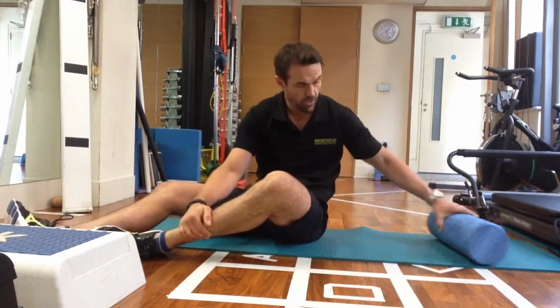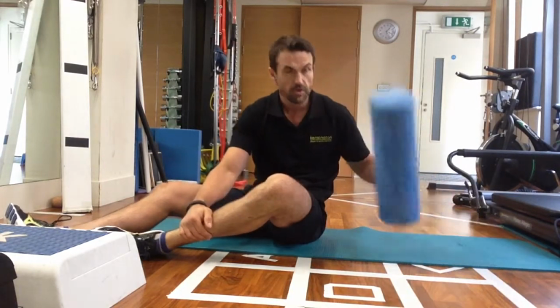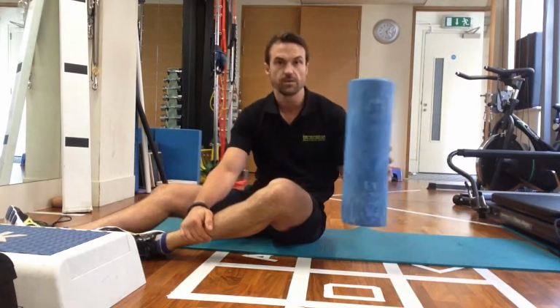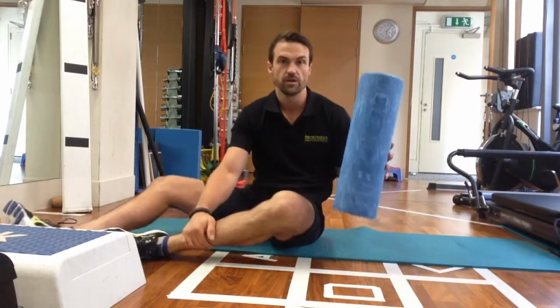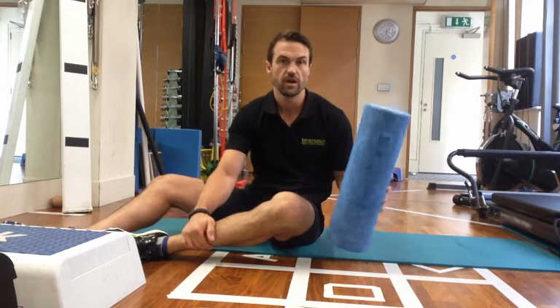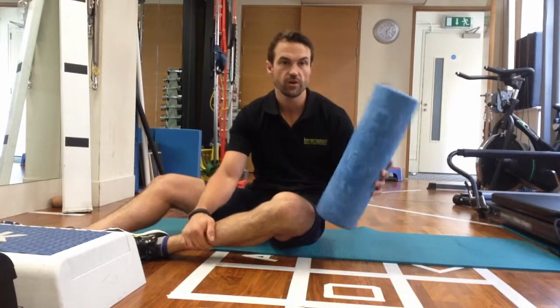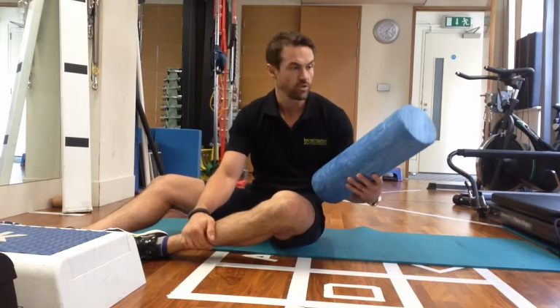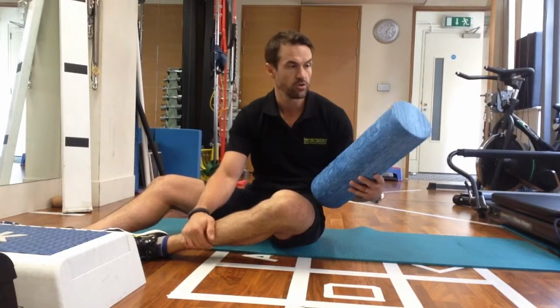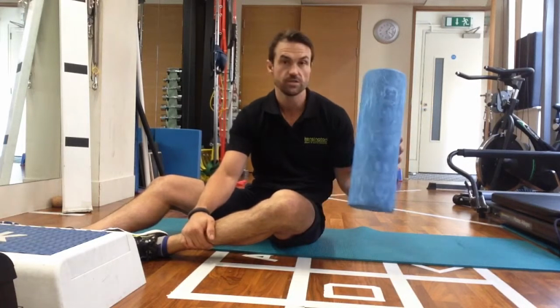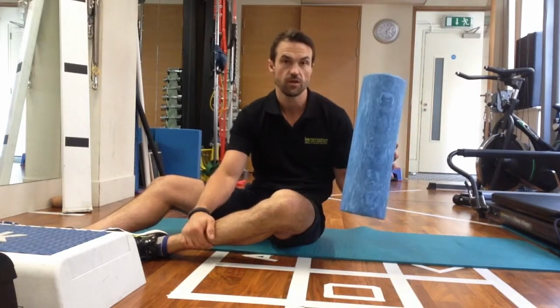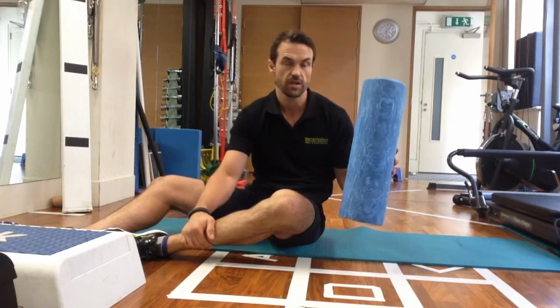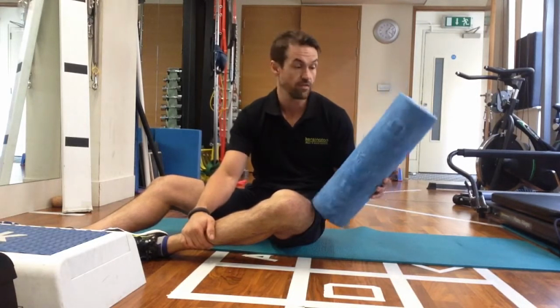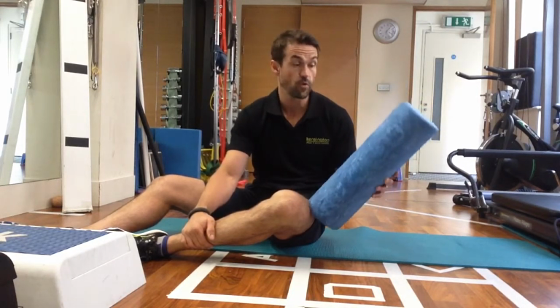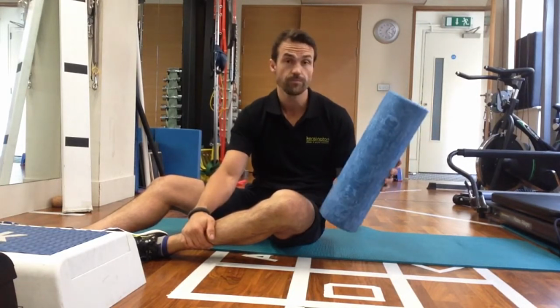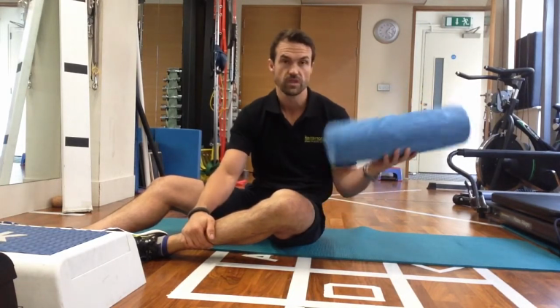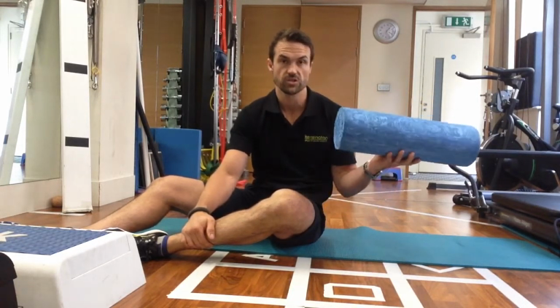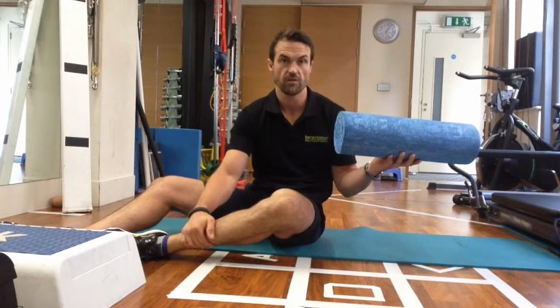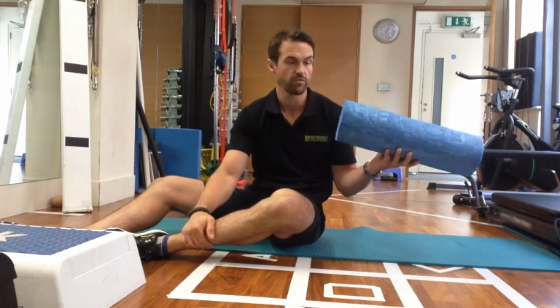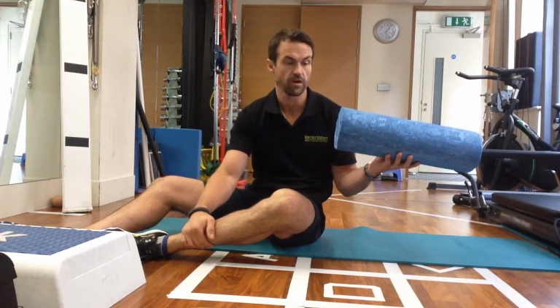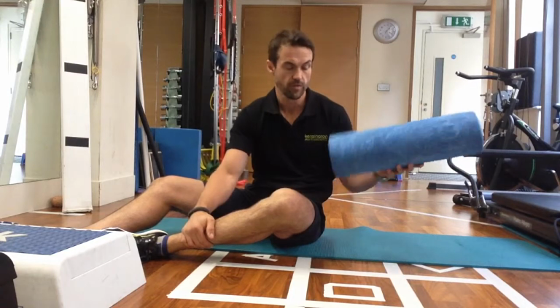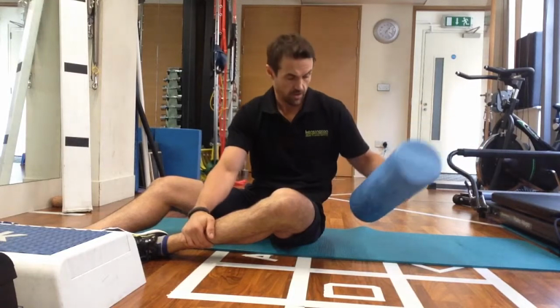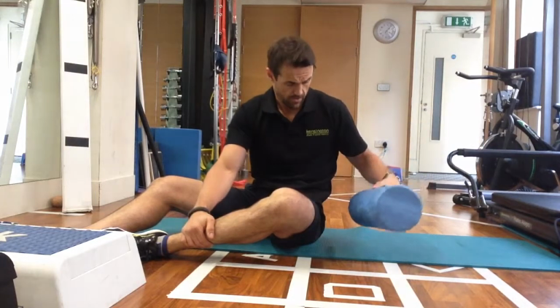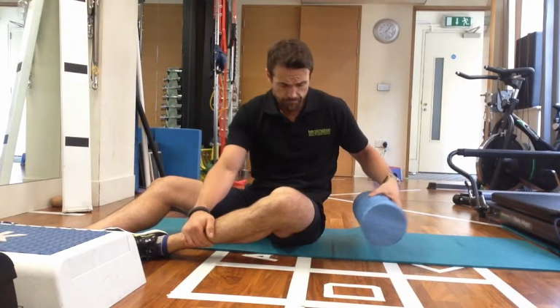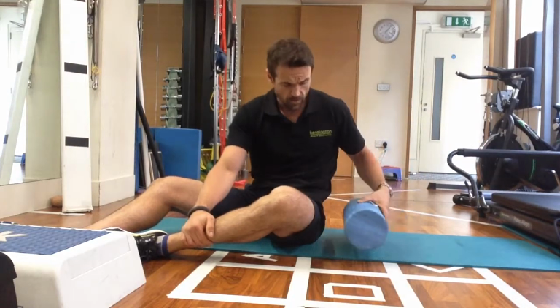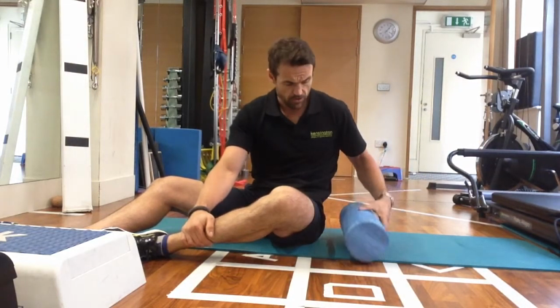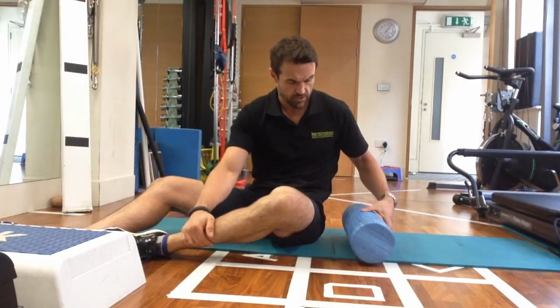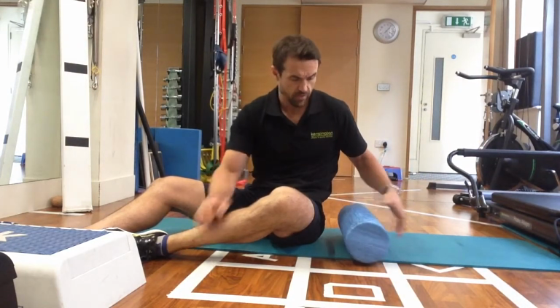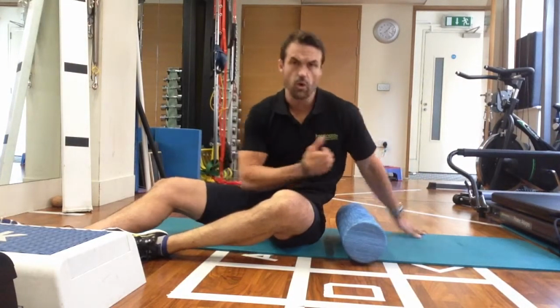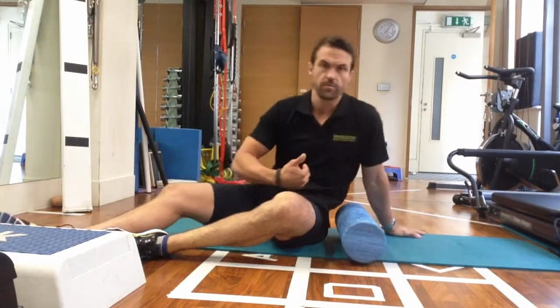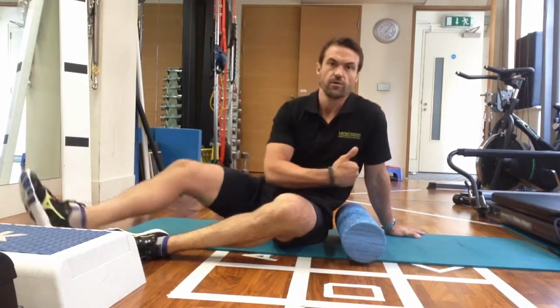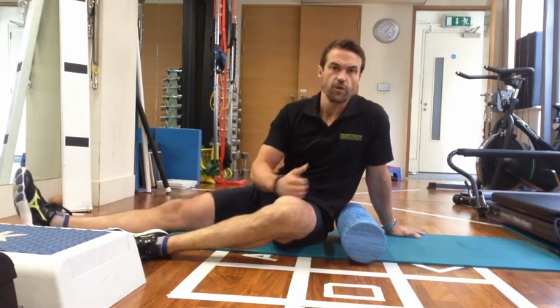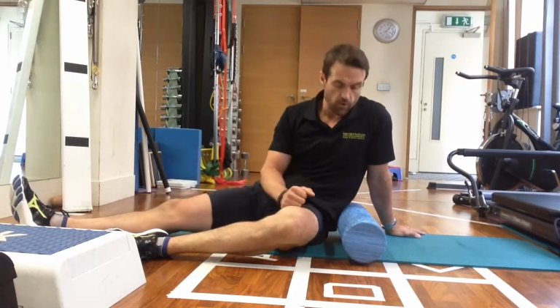Something that is very commonly used is the foam roller — this is just the half one, we've cut it in half. A lot of the time we see people just rolling up and down on the foam roller.